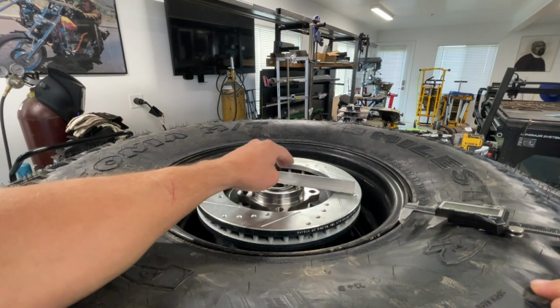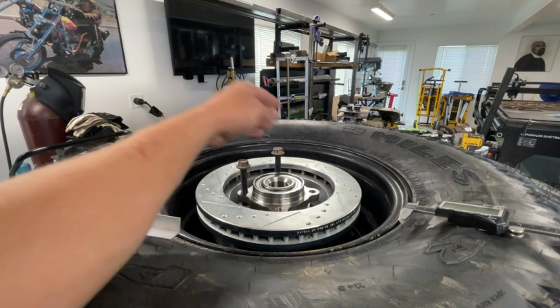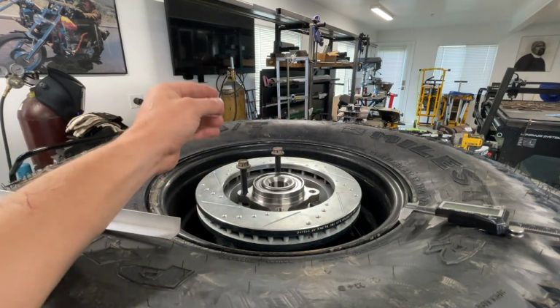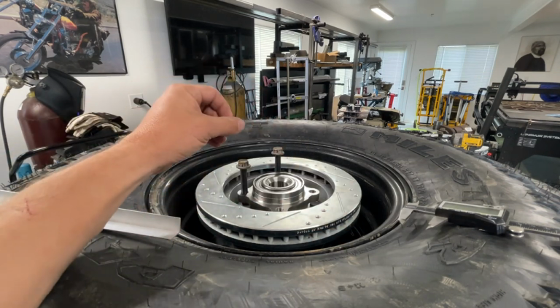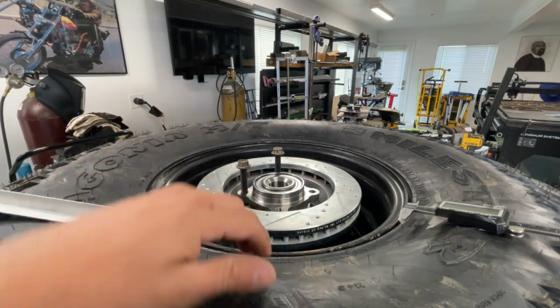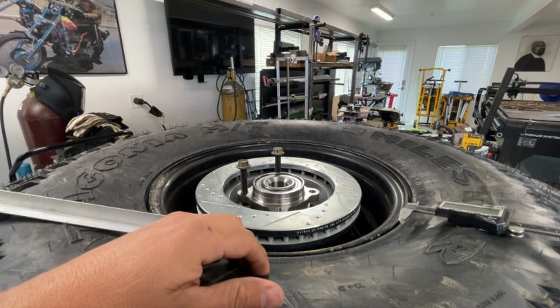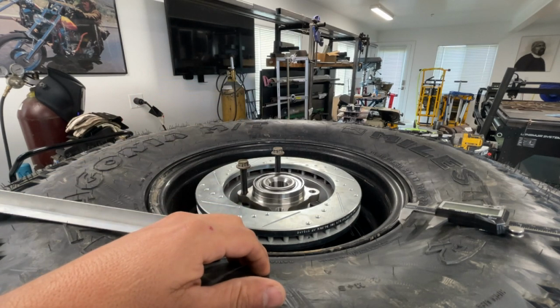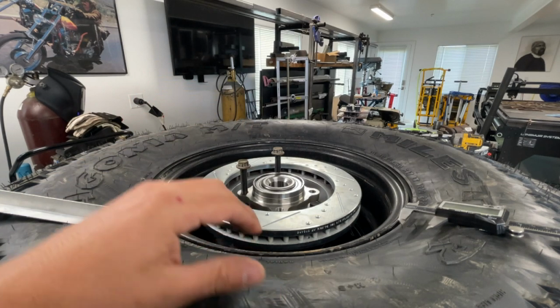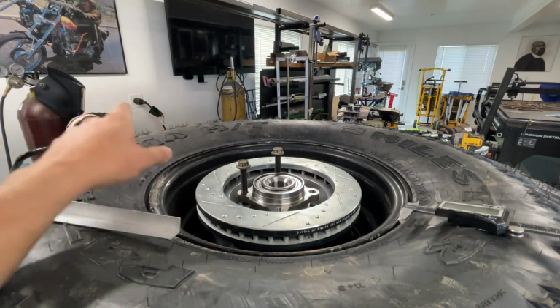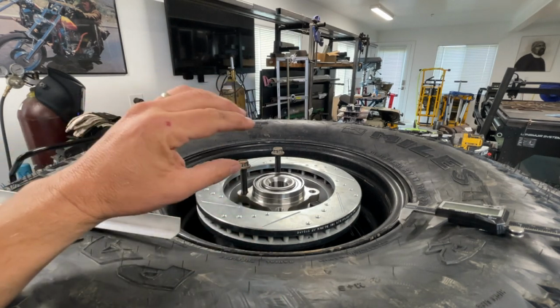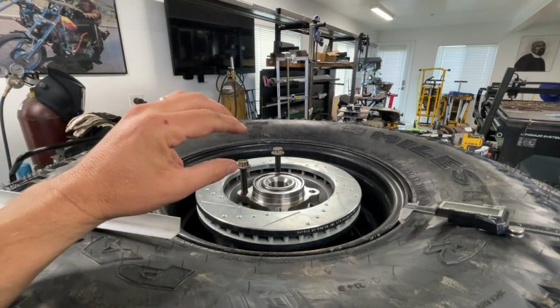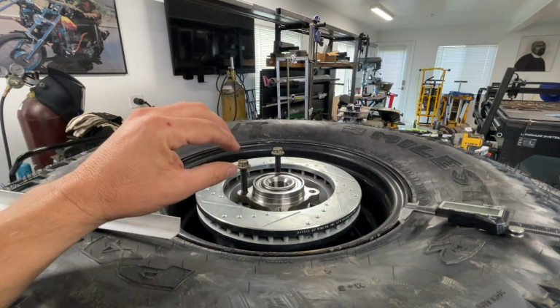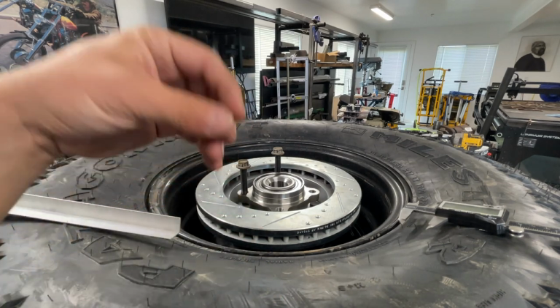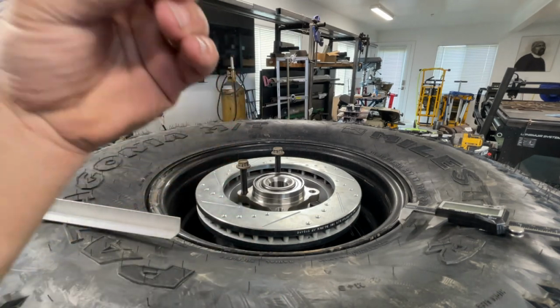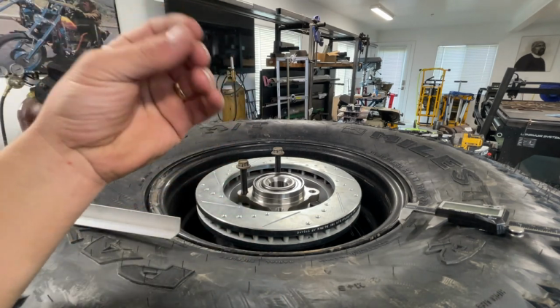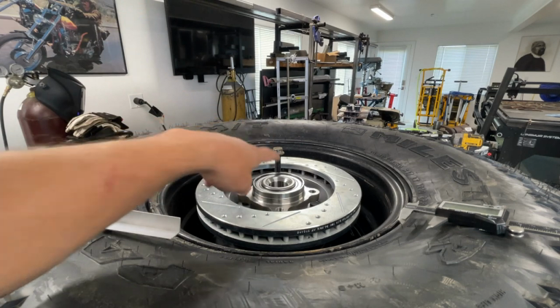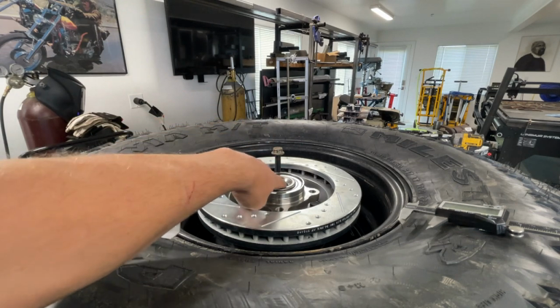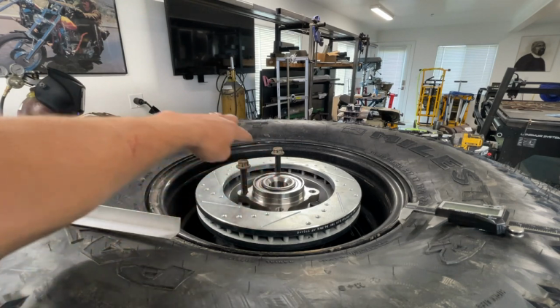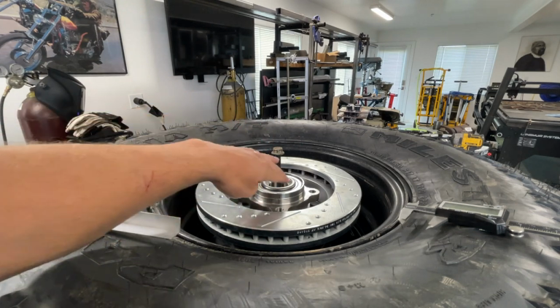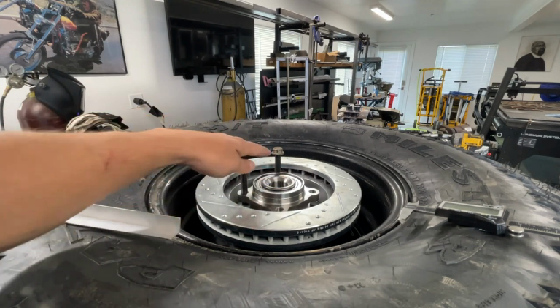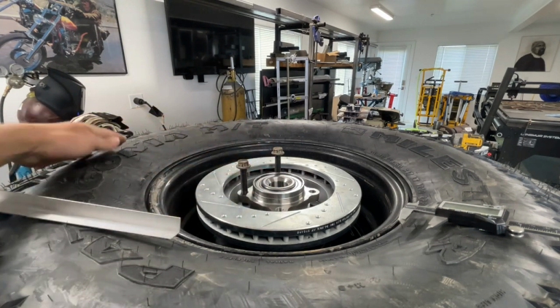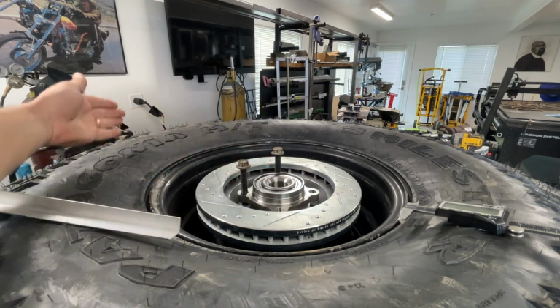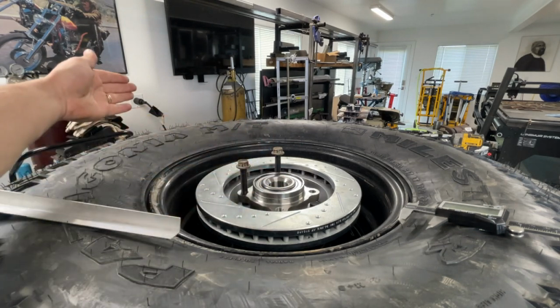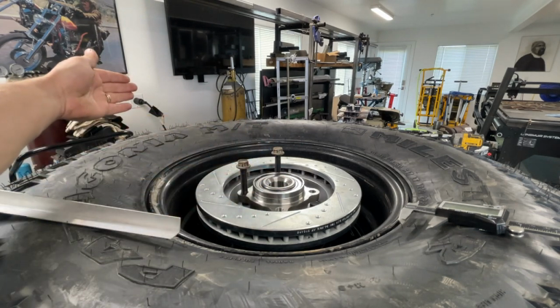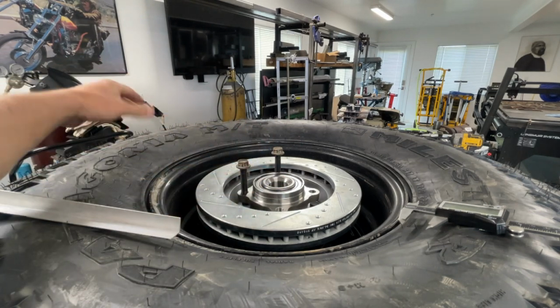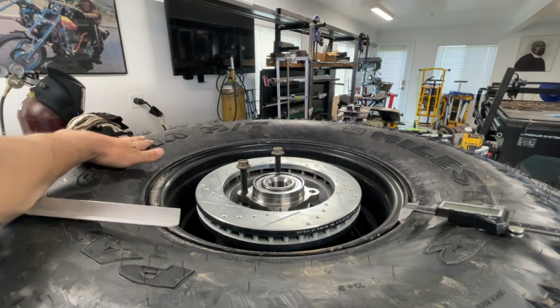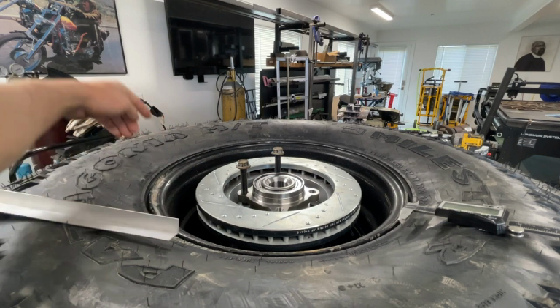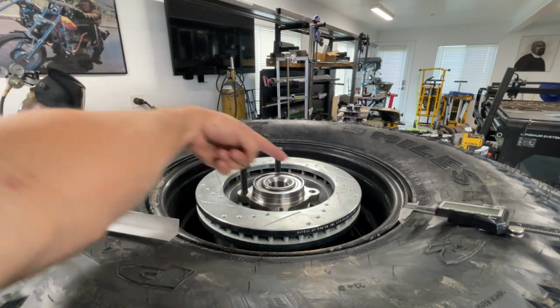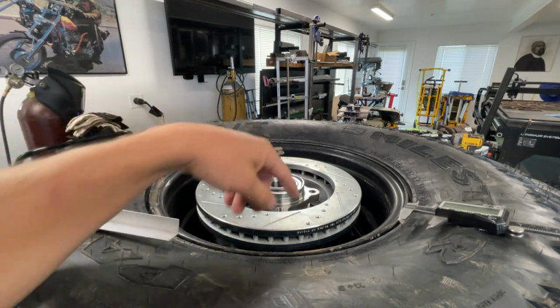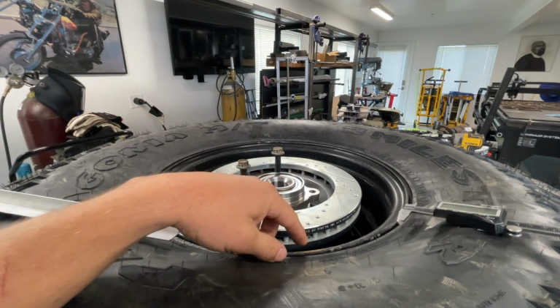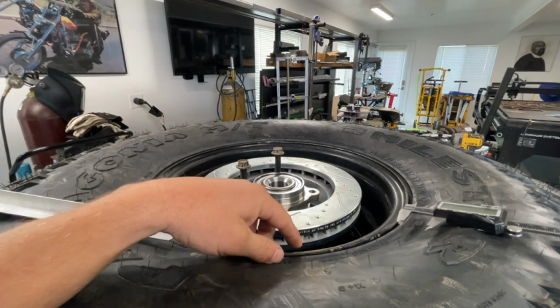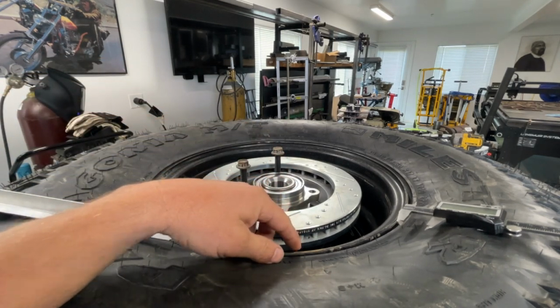Now I'm going to hop on to Fusion 360, get a couple more dimensions, and design how that spindle is going to come out 16 inches and how far it has to come up to clear the tire and make those lines work out.